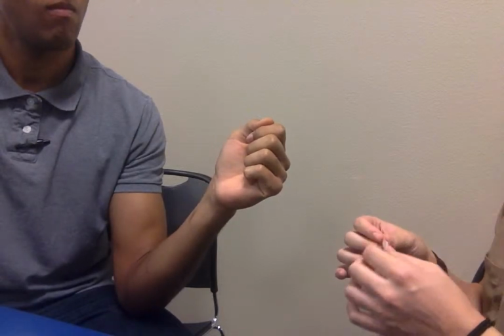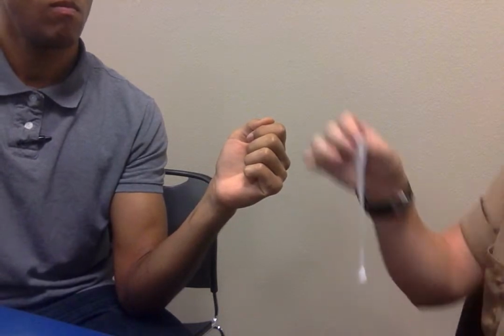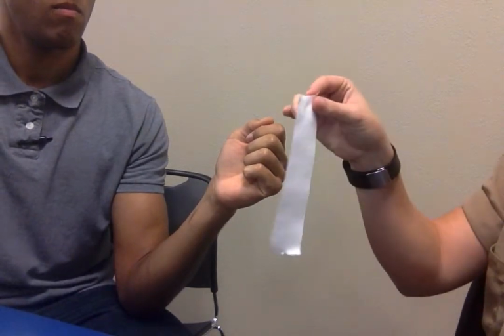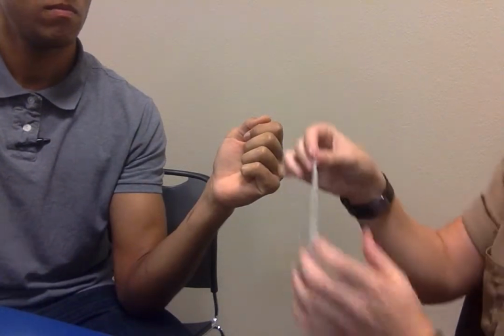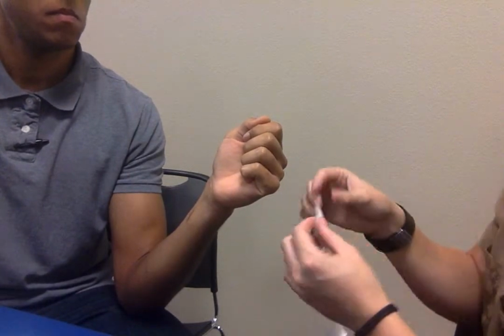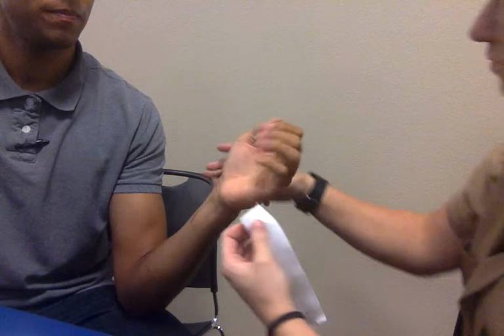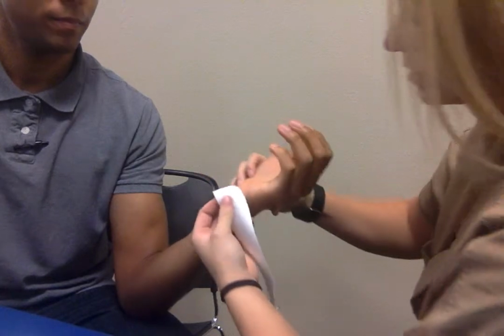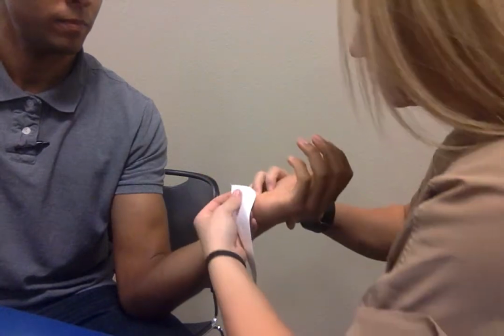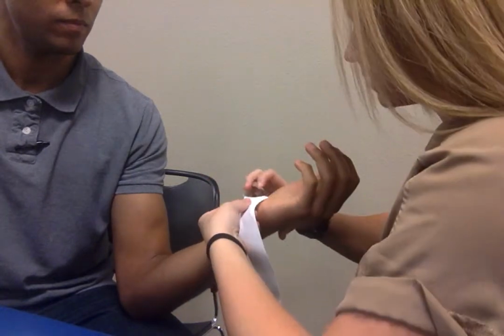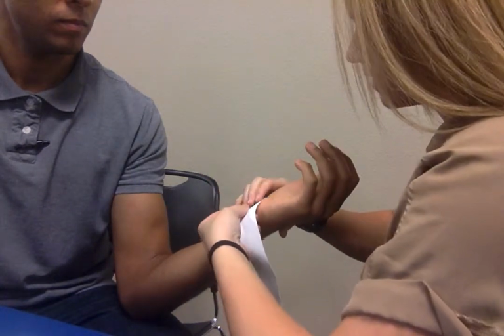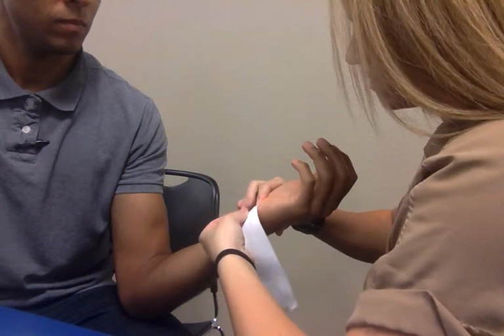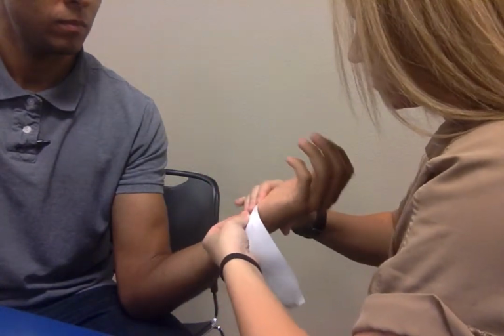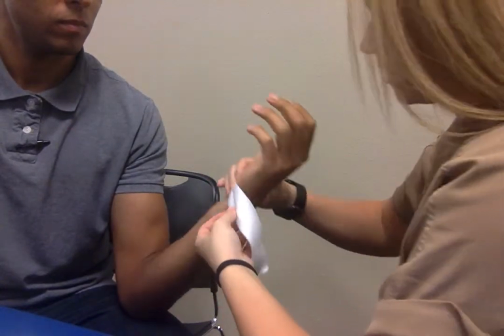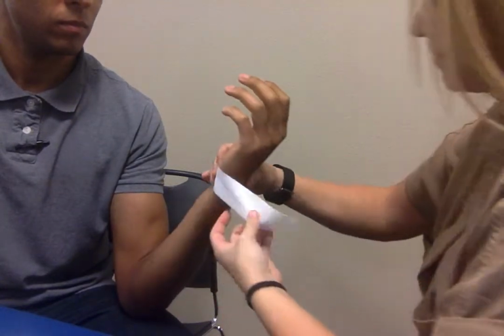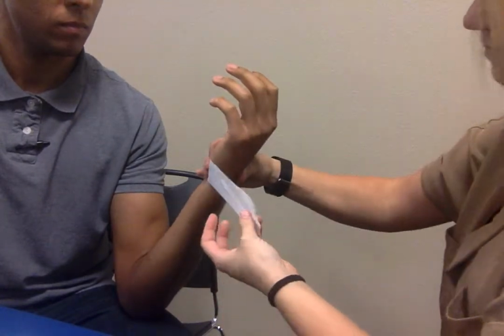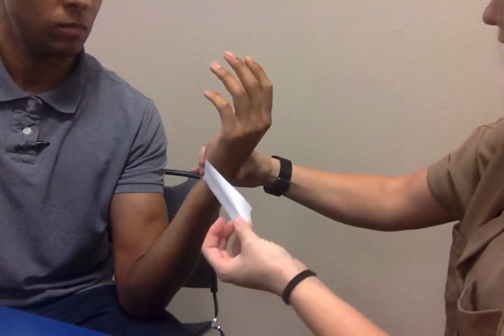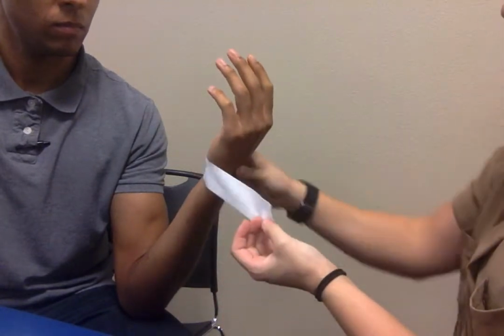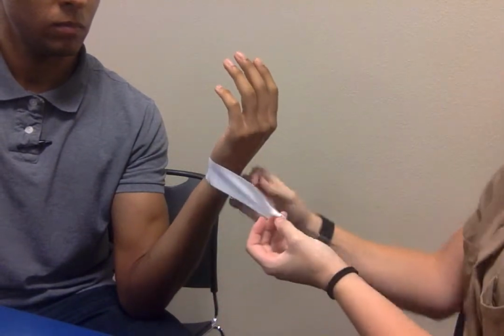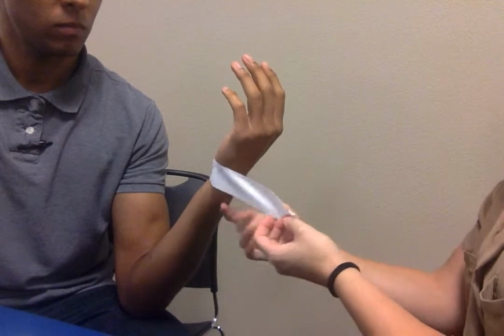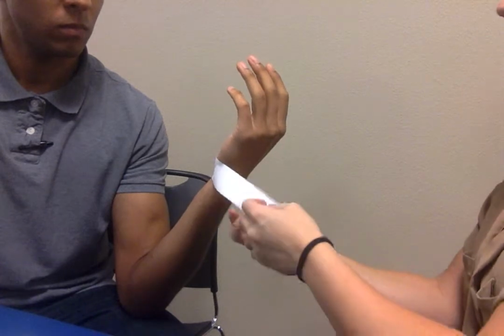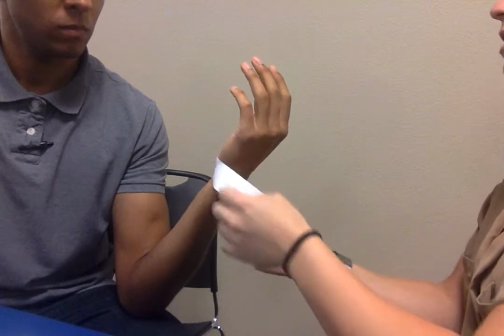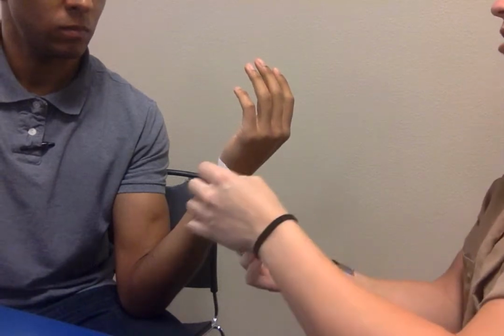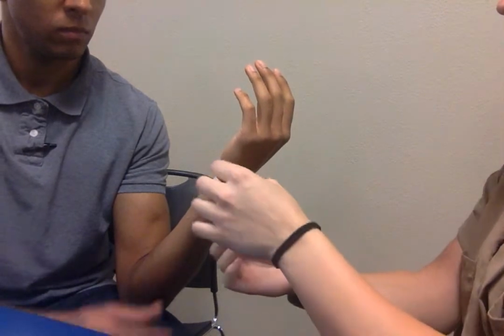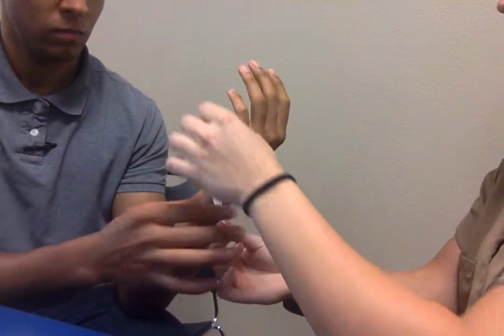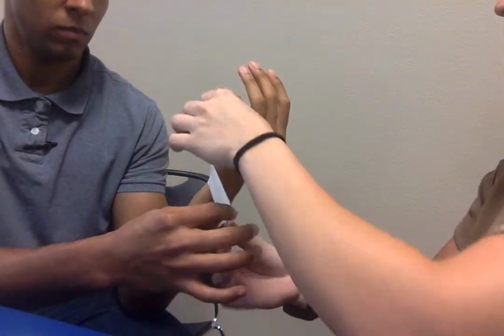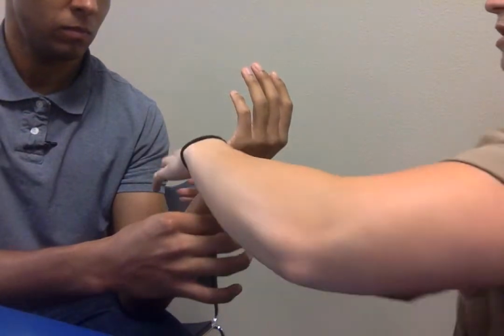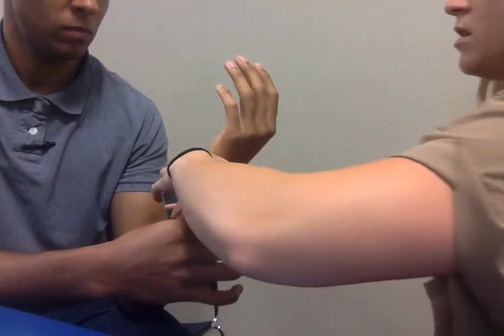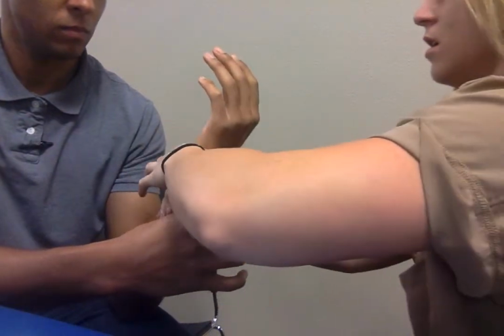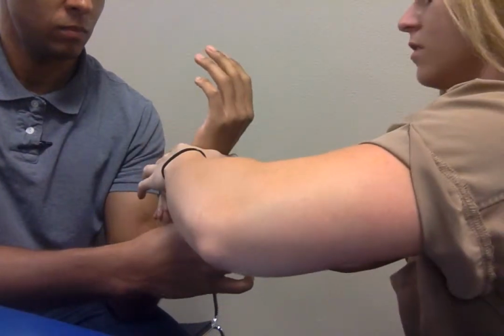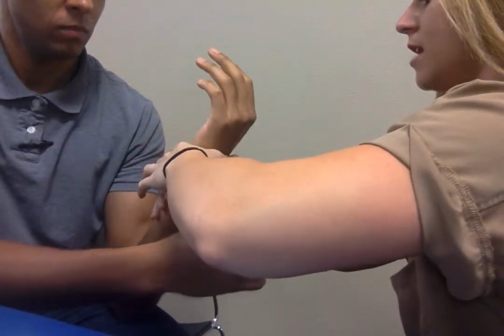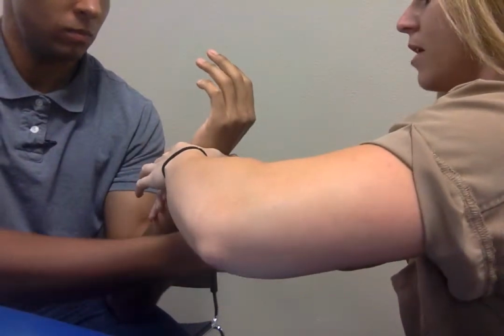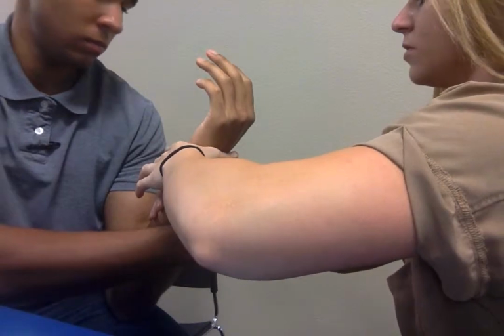We're going to start with a piece of tape and apply it on the side of the wrist here, and as I apply a radial carpal glide, we're going to have the patient bring the tape around the dorsal aspect of the wrist.